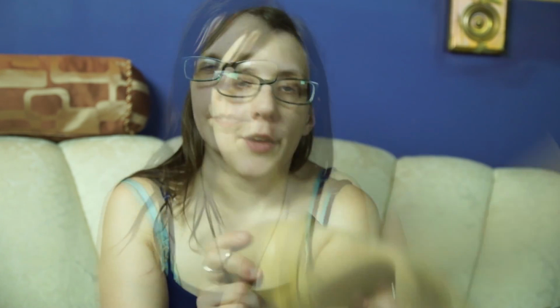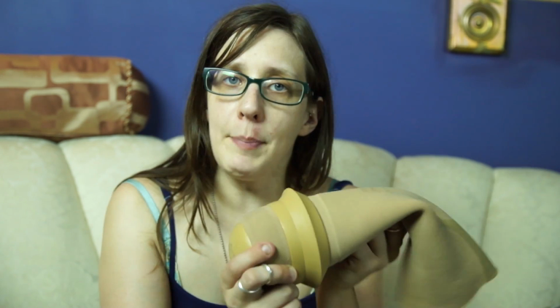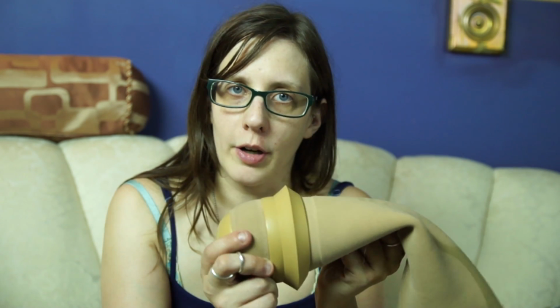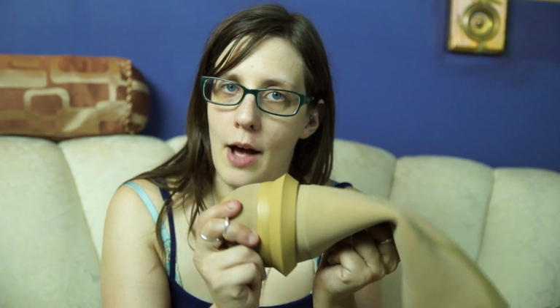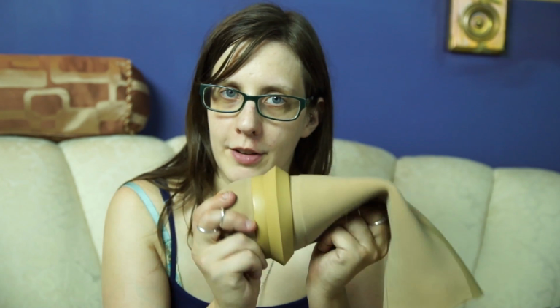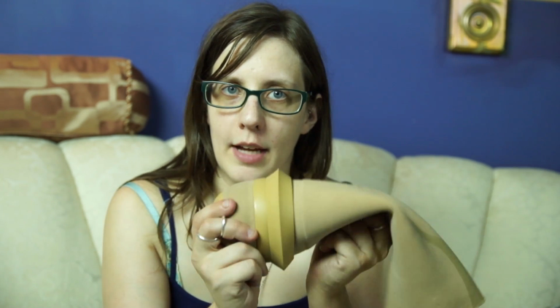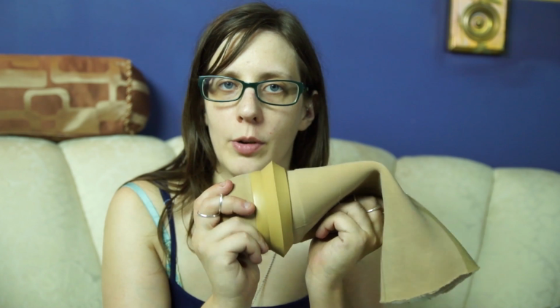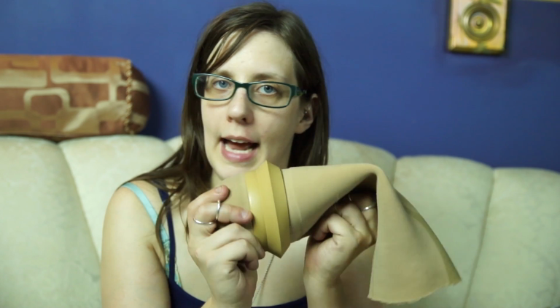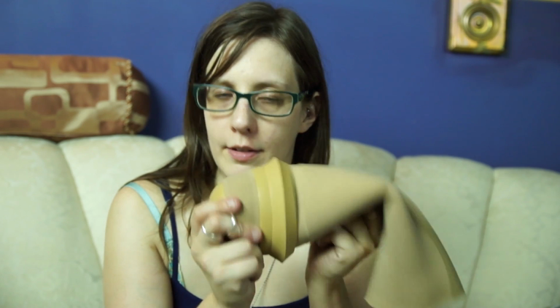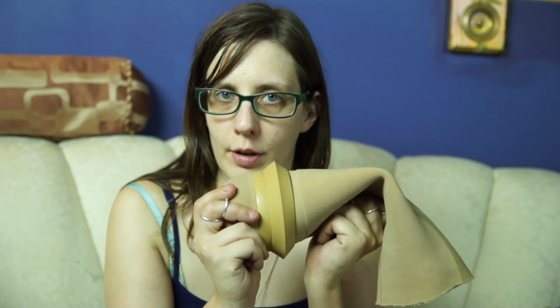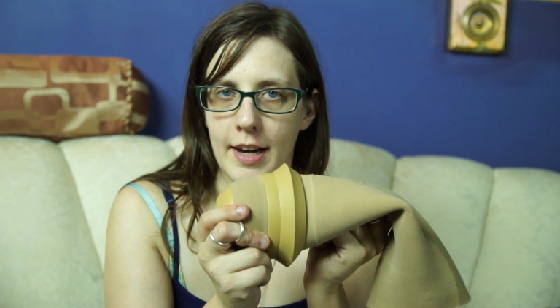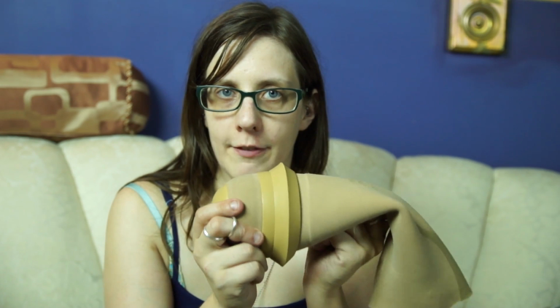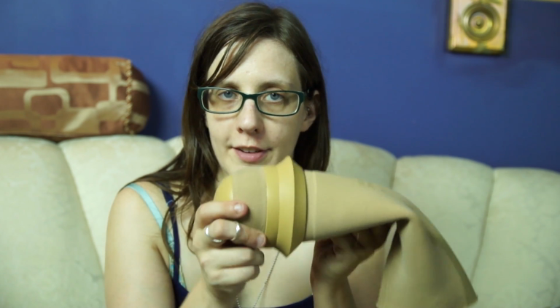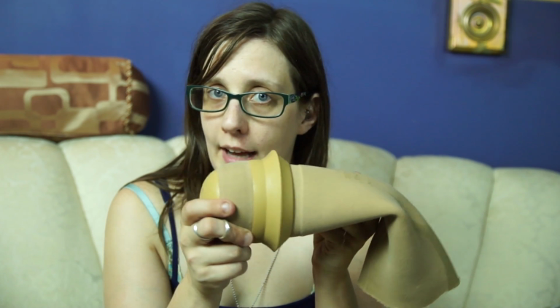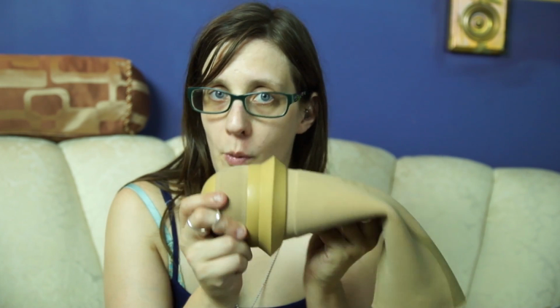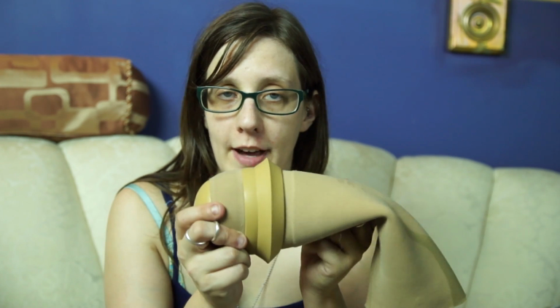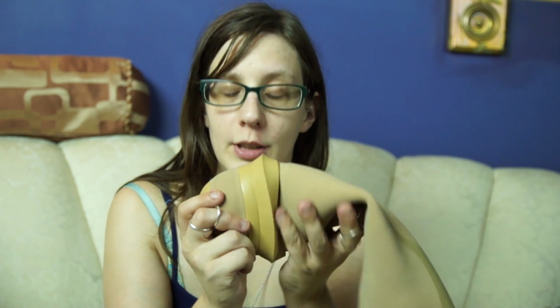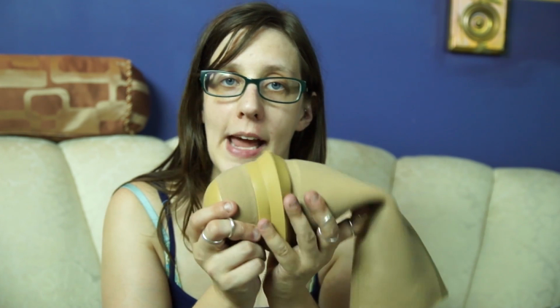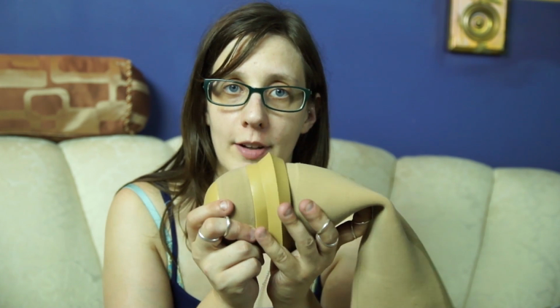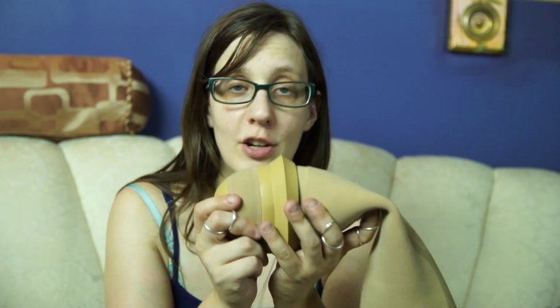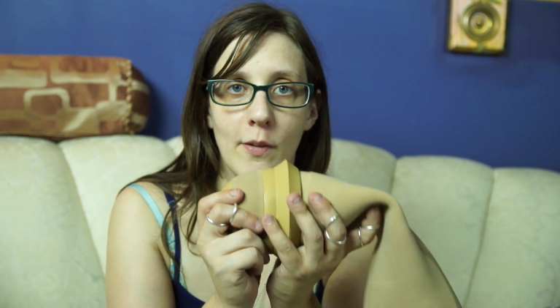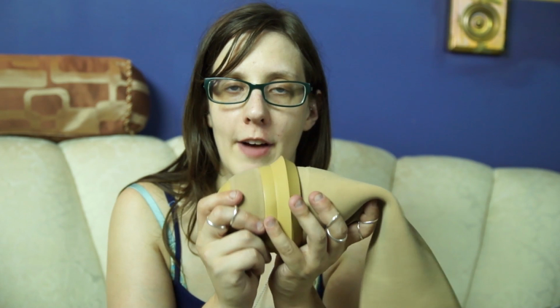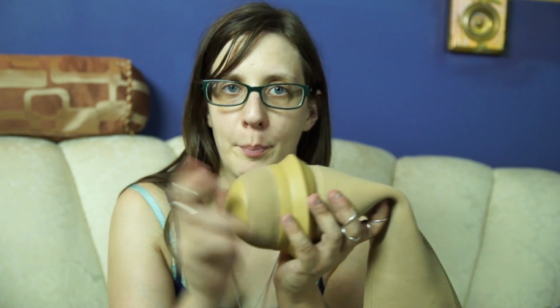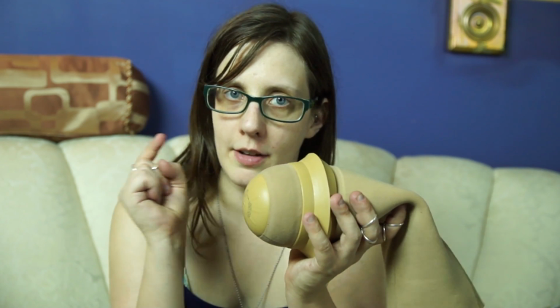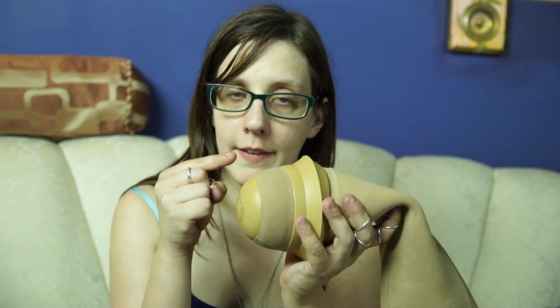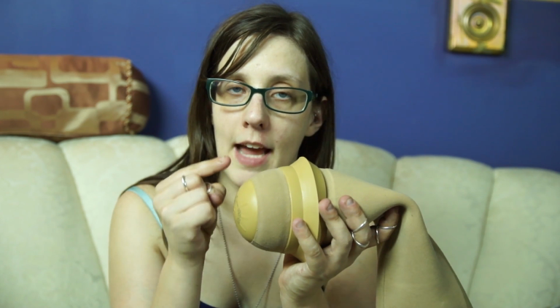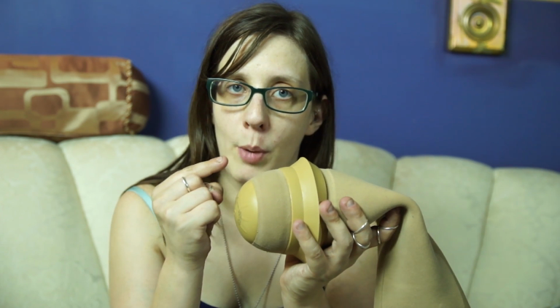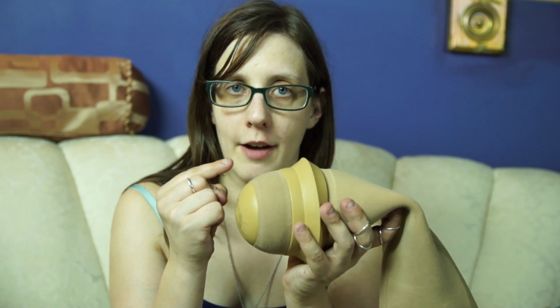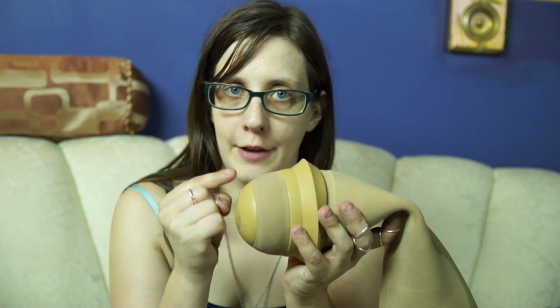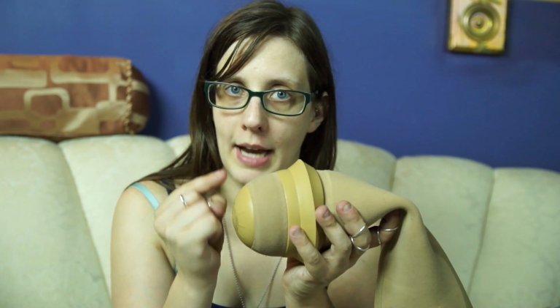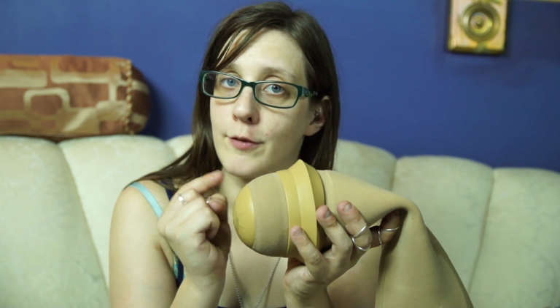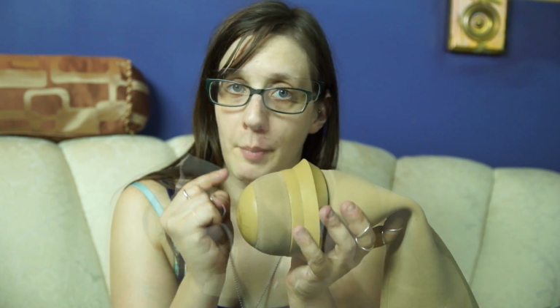So you might be wondering, how then do you get your leg out of your prosthetic if you have a suction liner with a one-way valve? Well, the answer is that usually the one-way valve has a button on the end that allows air back in if you press the button.